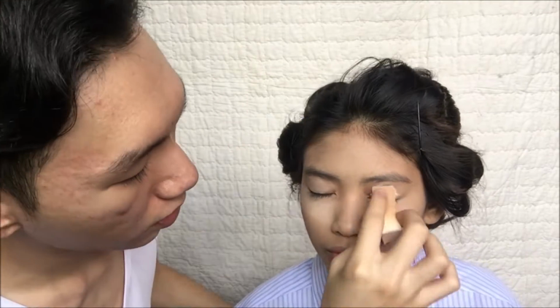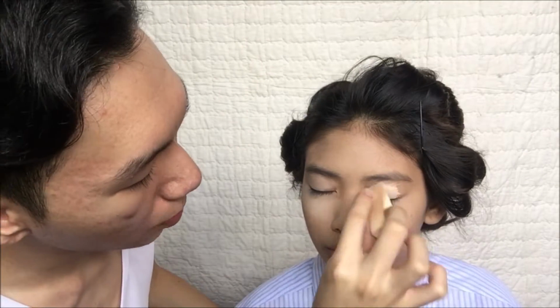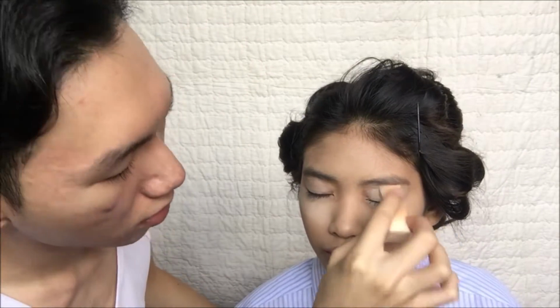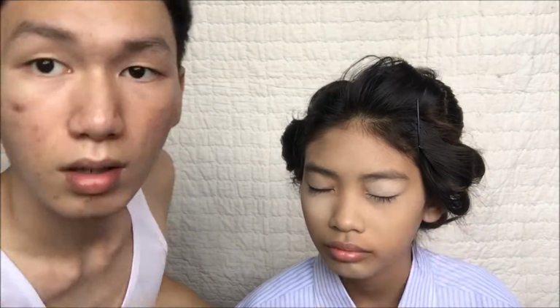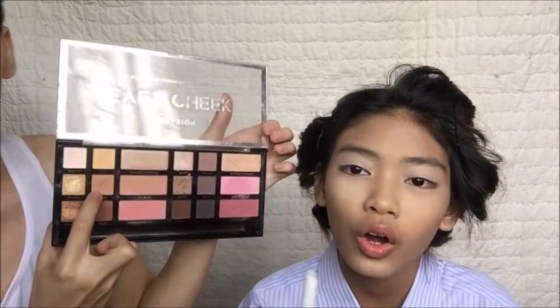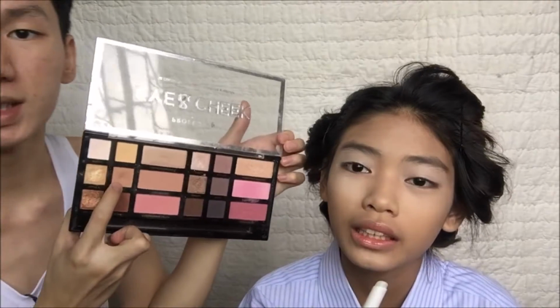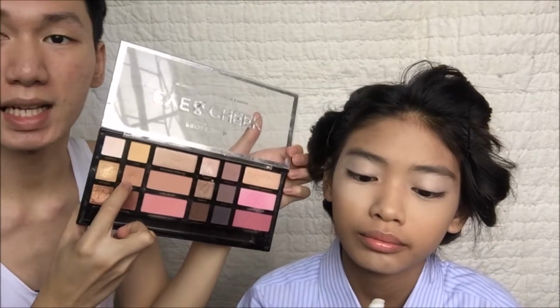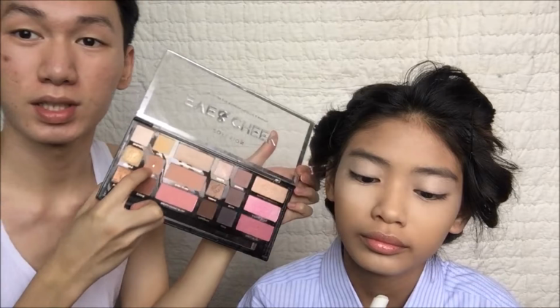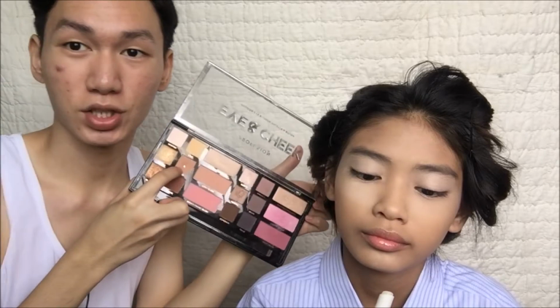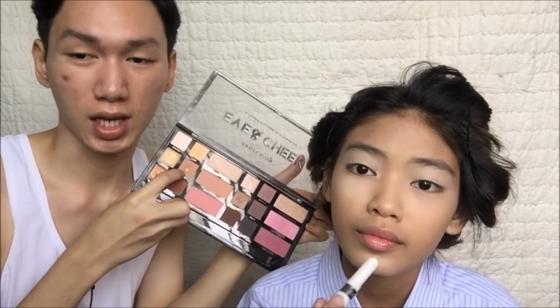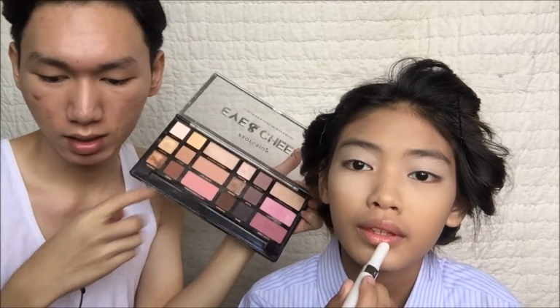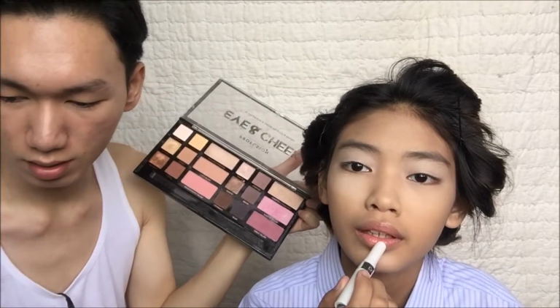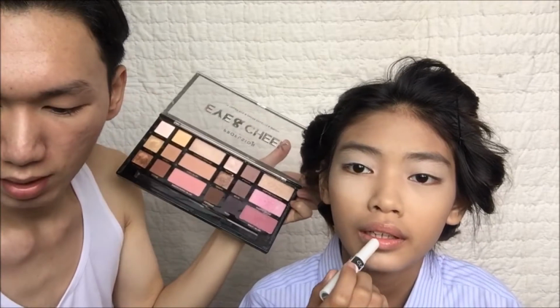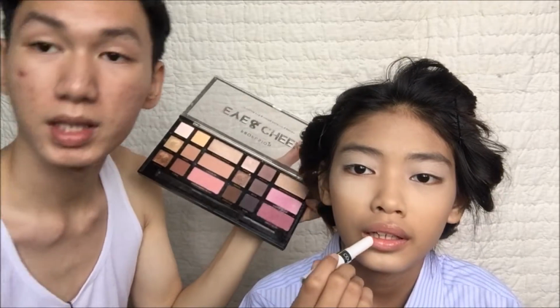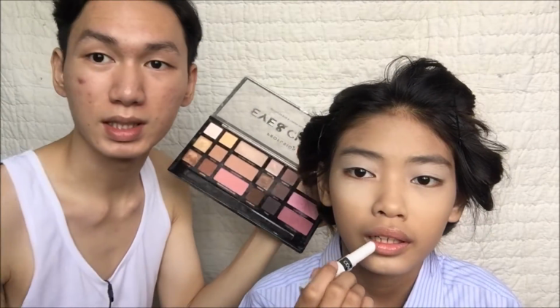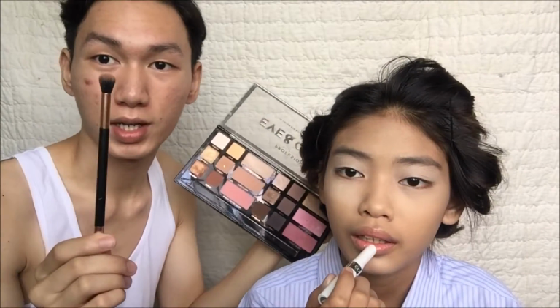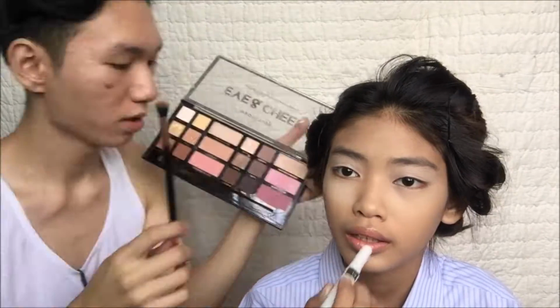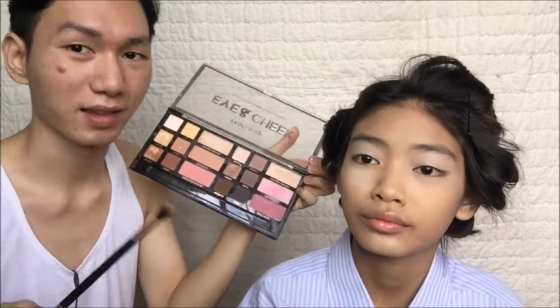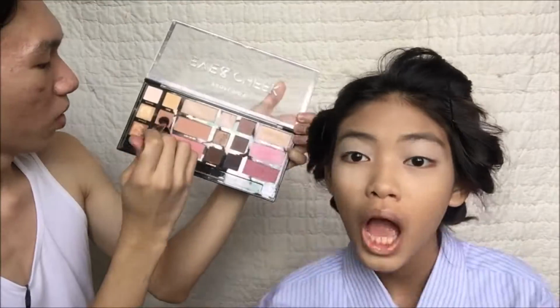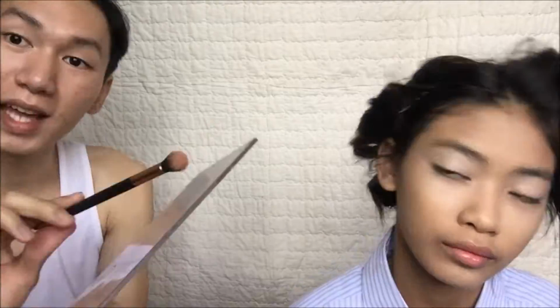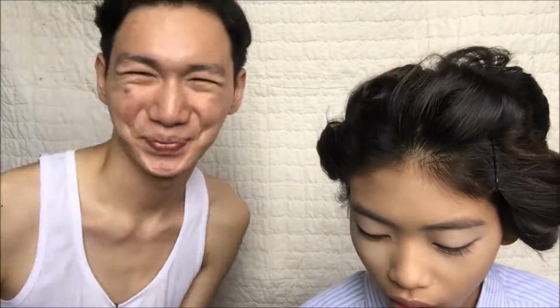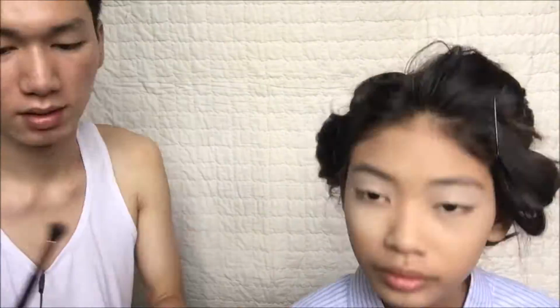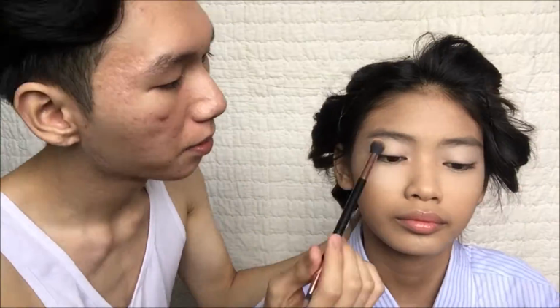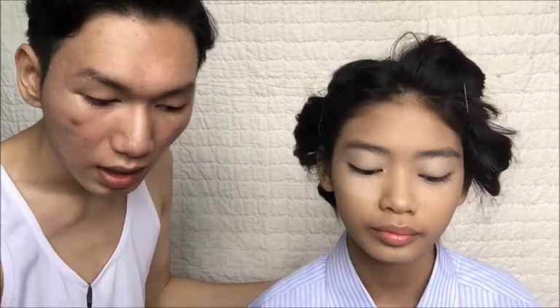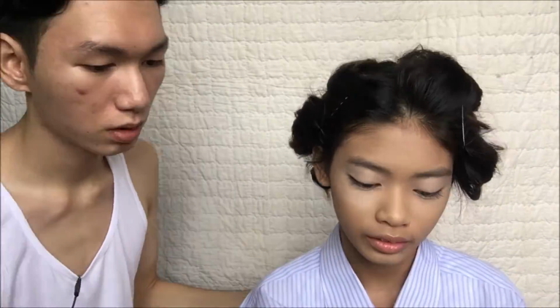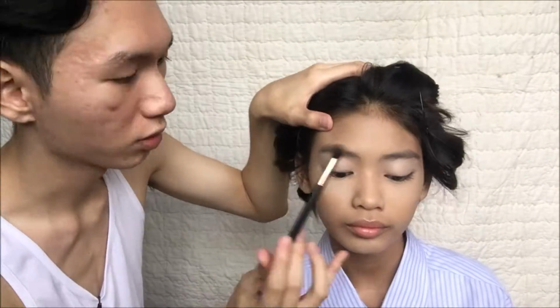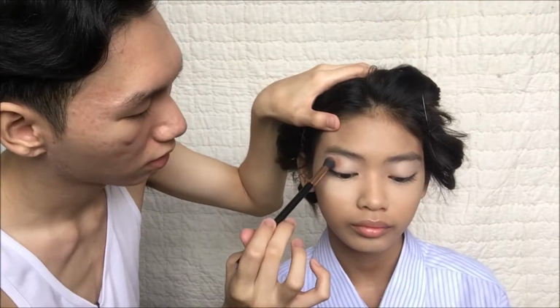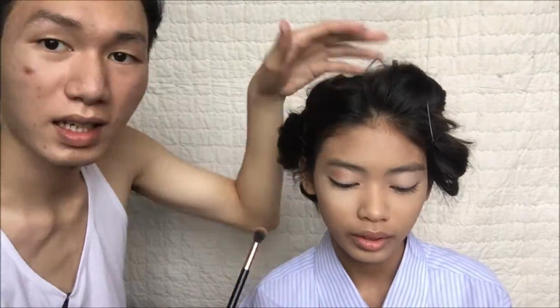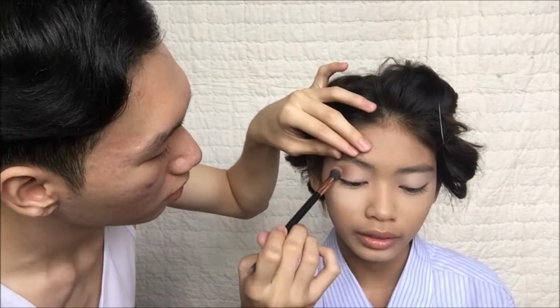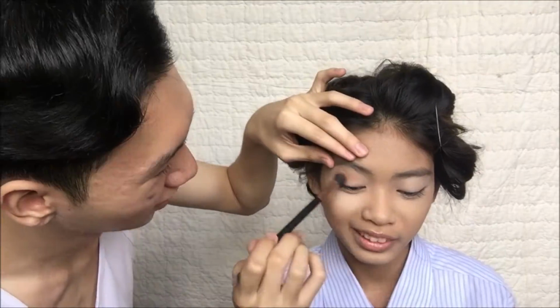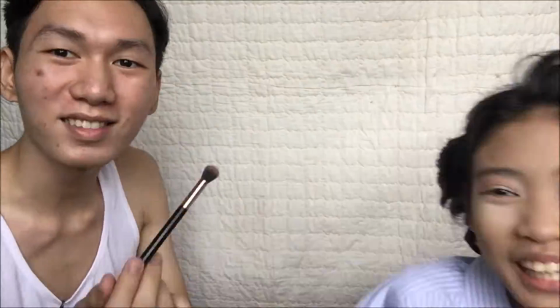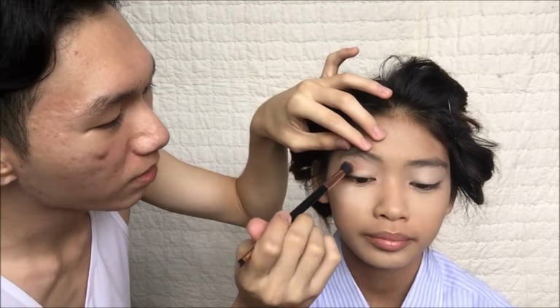Now I'm doing a primer onto her eyelids by using this concealer because we need to pop the color out of your eyeshadow and you need to prime your lids. Now I'm using a warm shade with this brush in order to create a transition shade onto her eyeshadow.